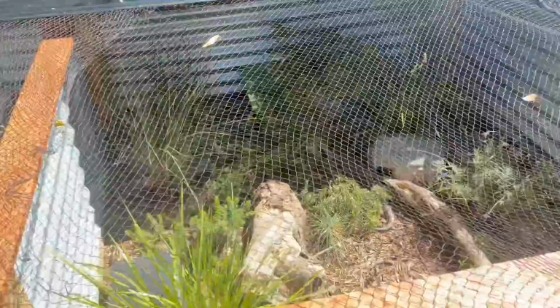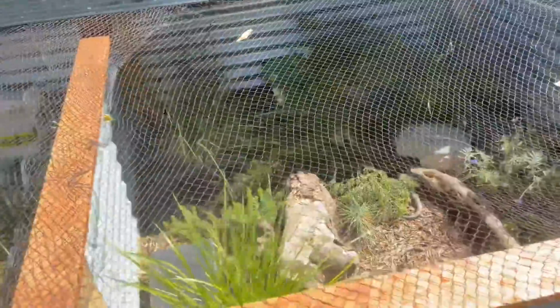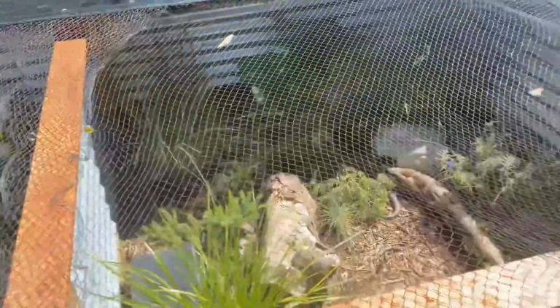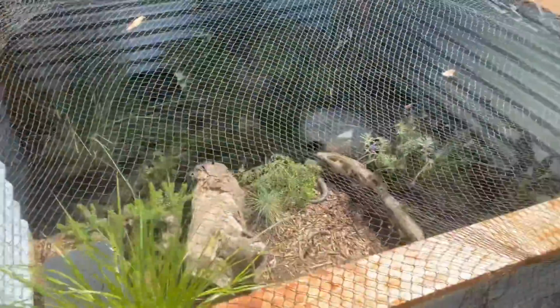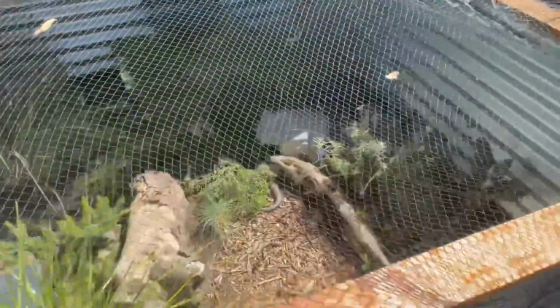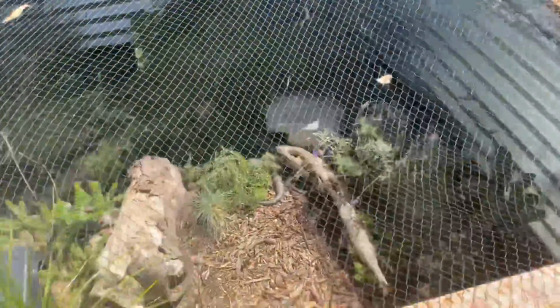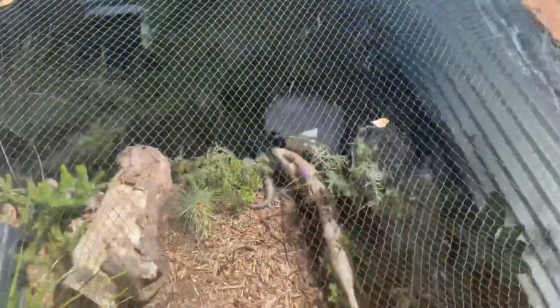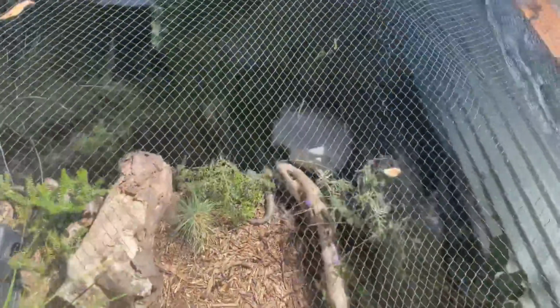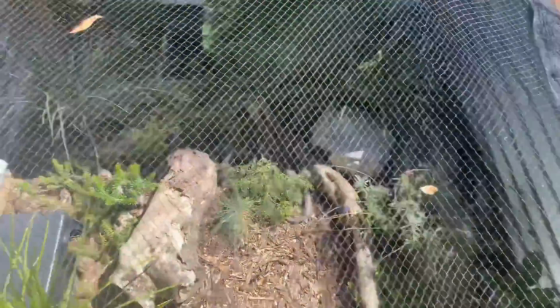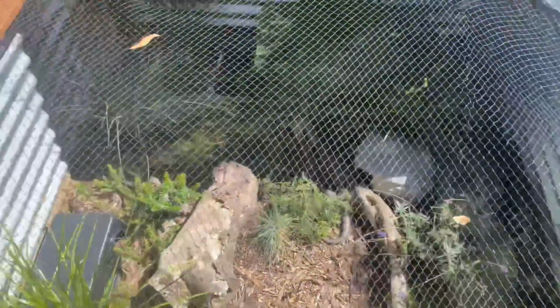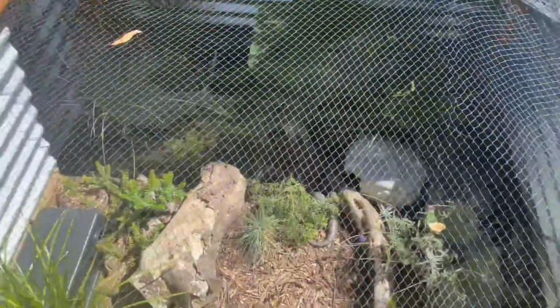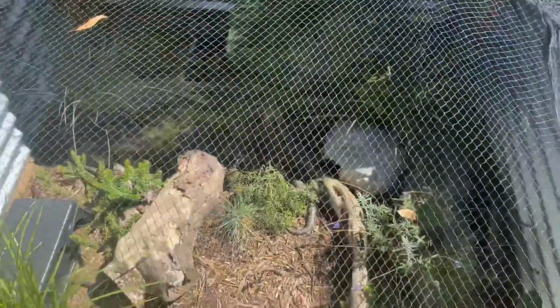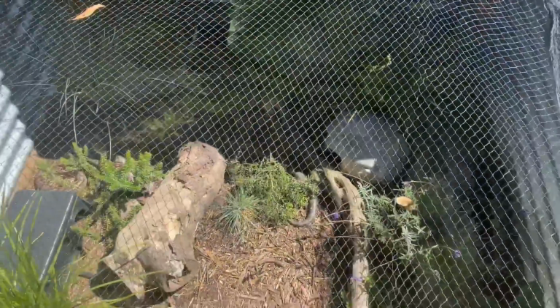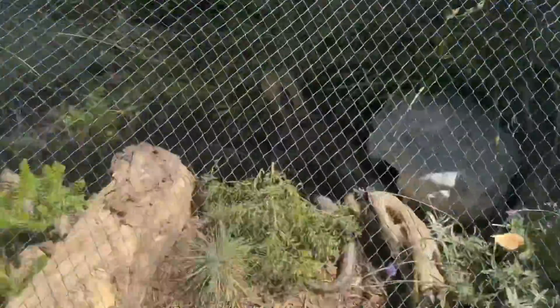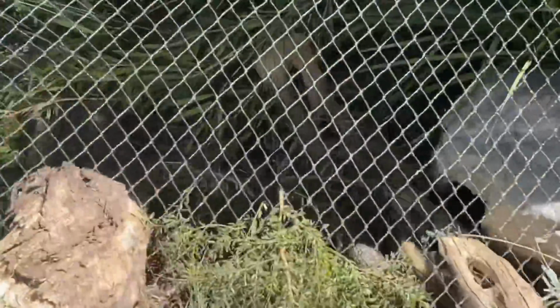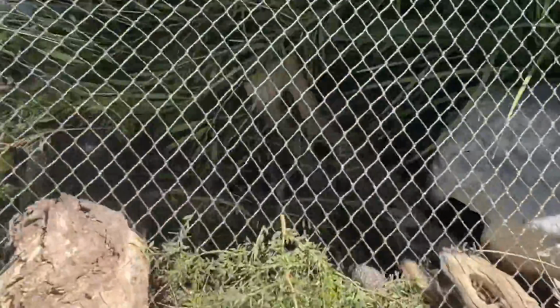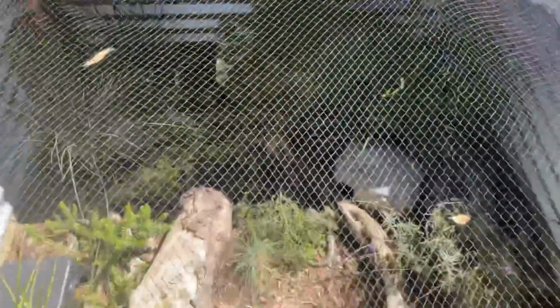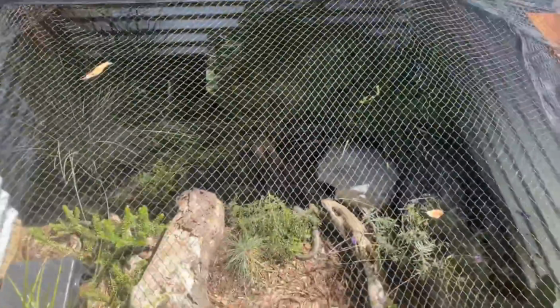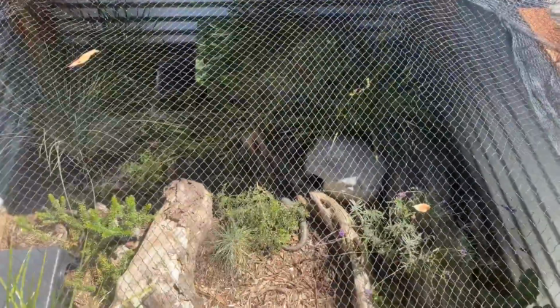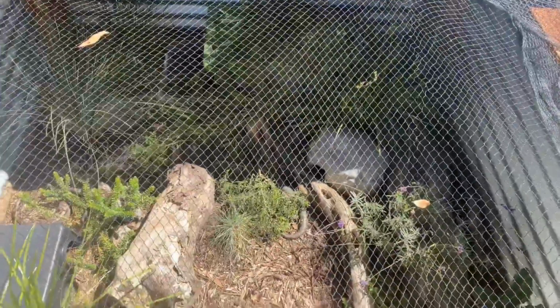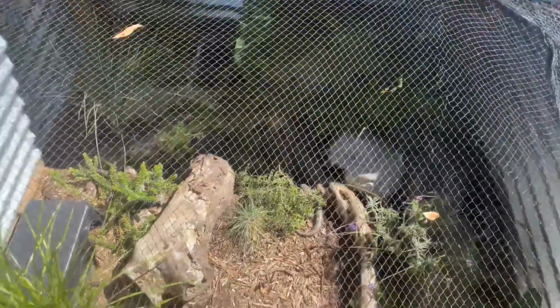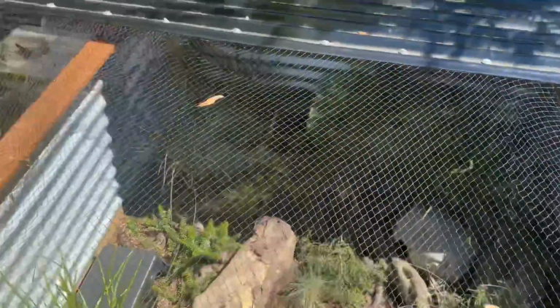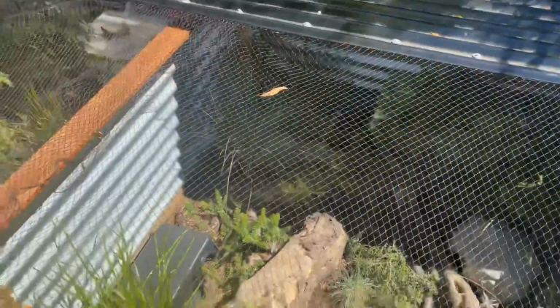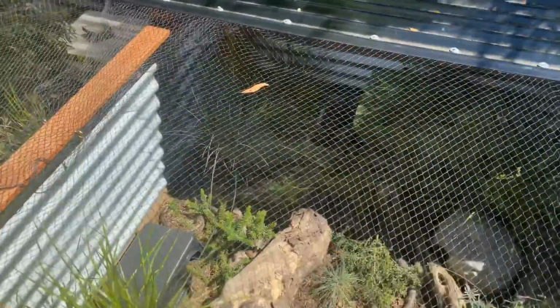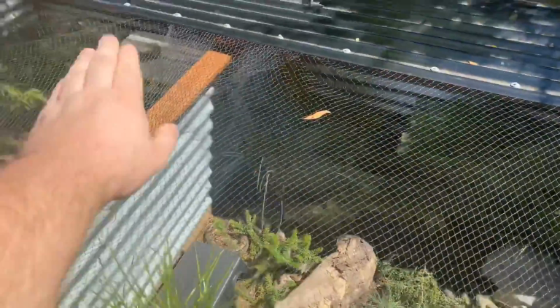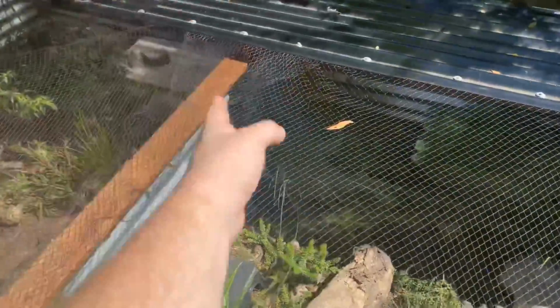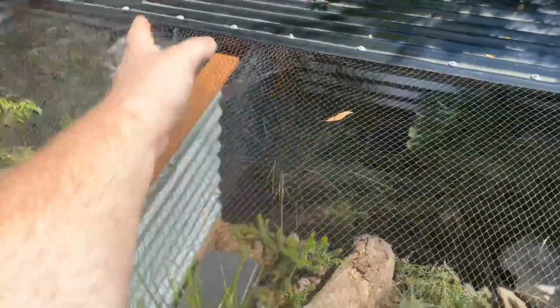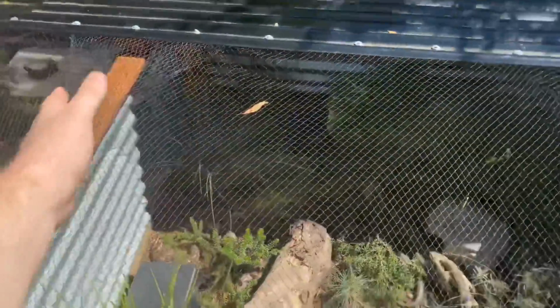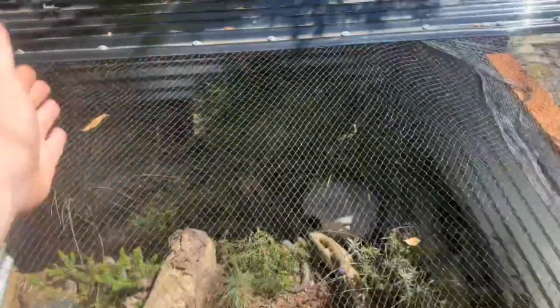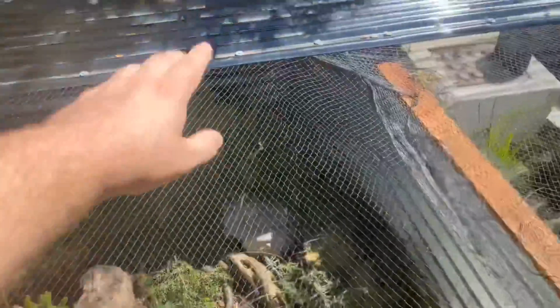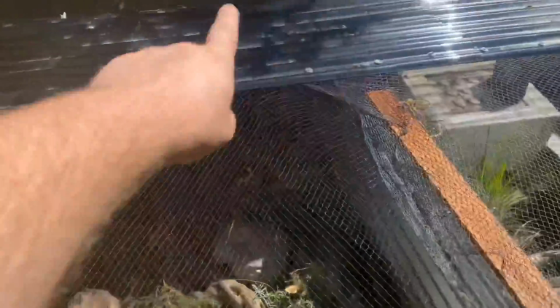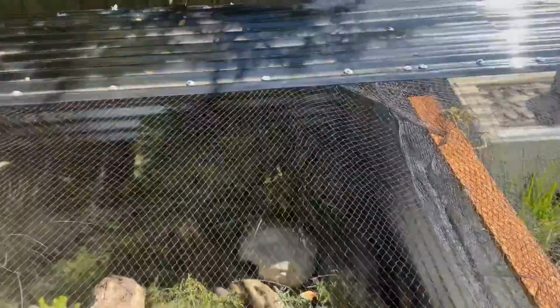You can see clearly on the enclosure if I get up here and zoom out. I can't zoom out for some reason — I can zoom in but I can't zoom out. That's fine. You can see the shade lines that this thing gives them. Pretty good.